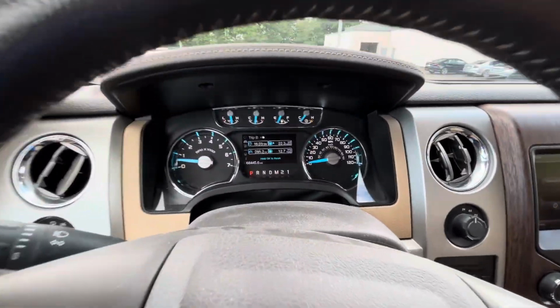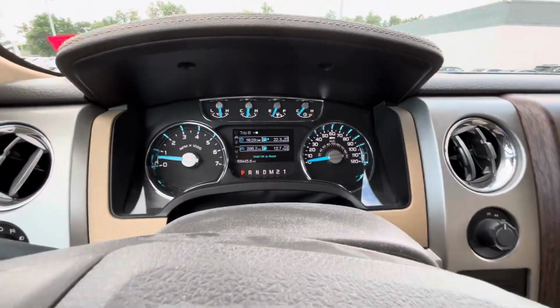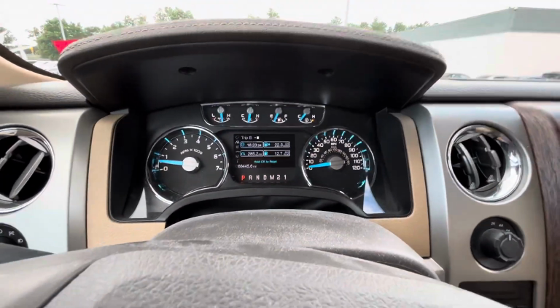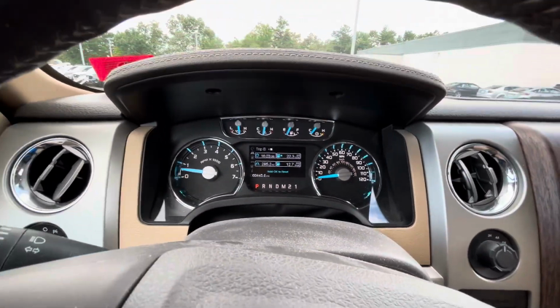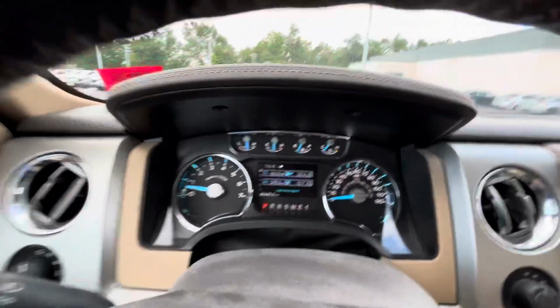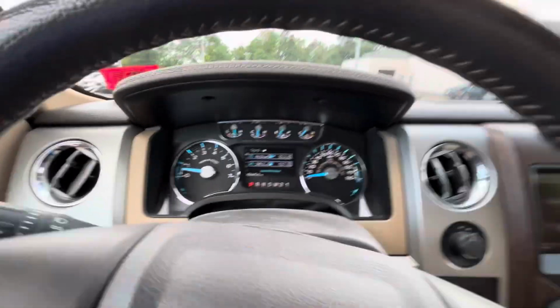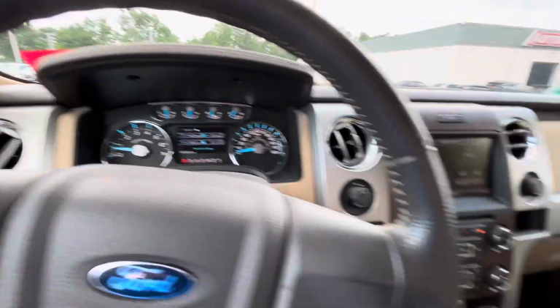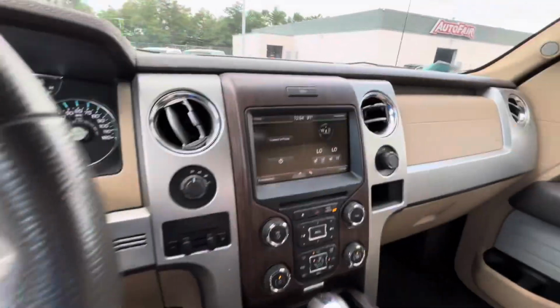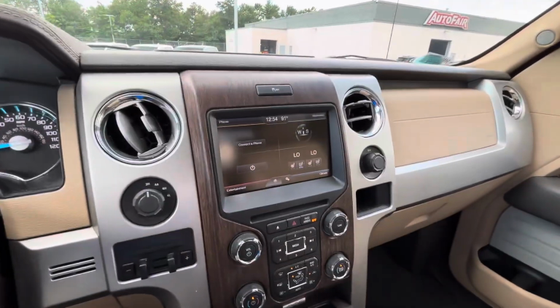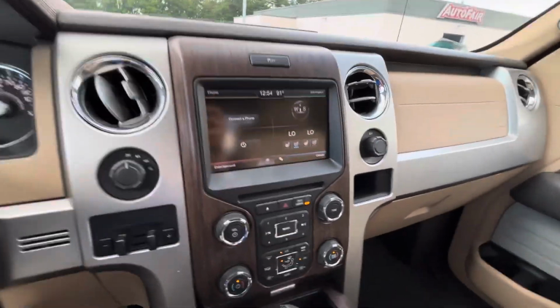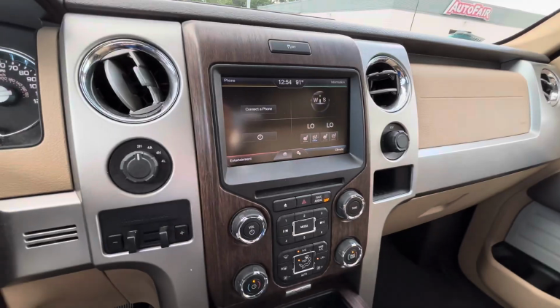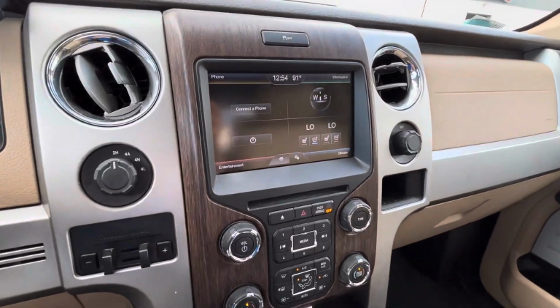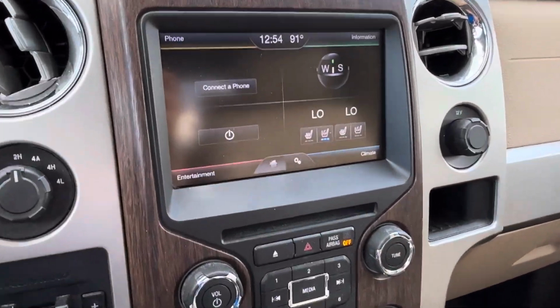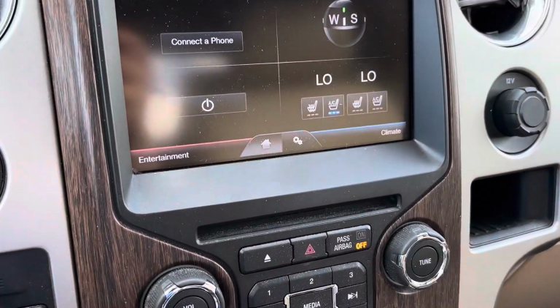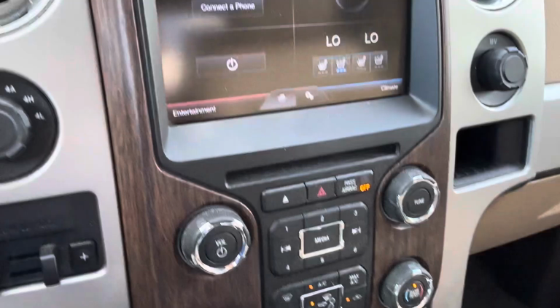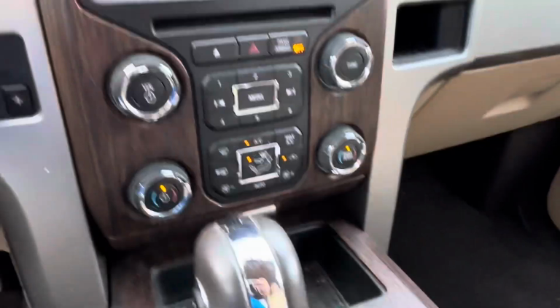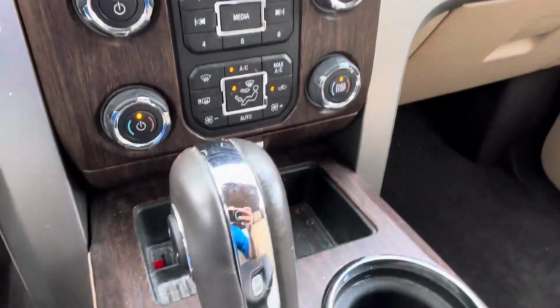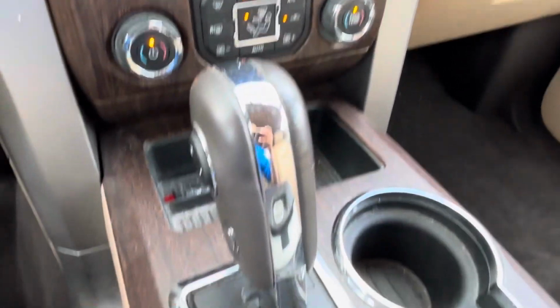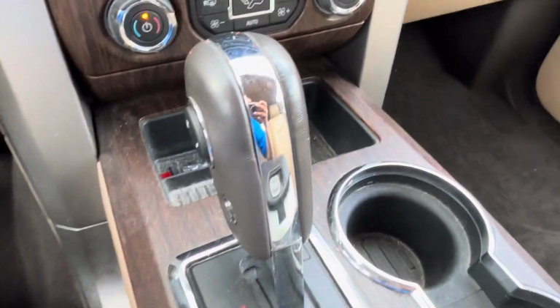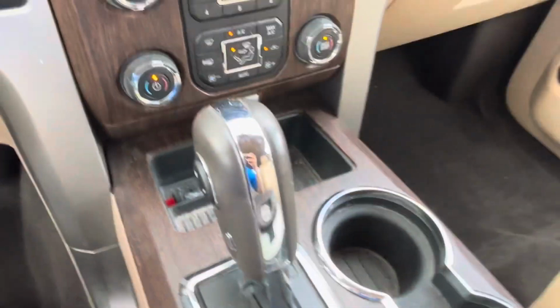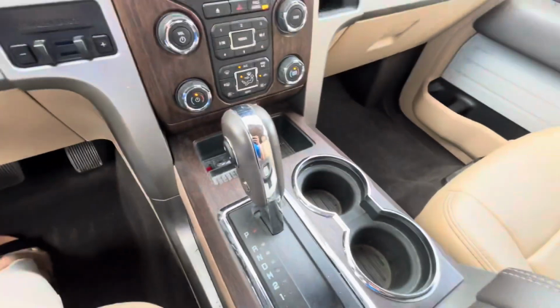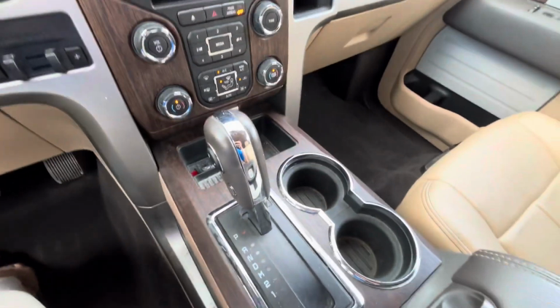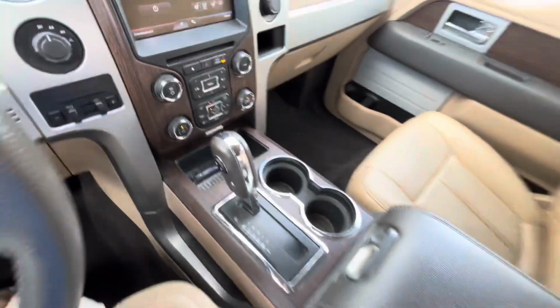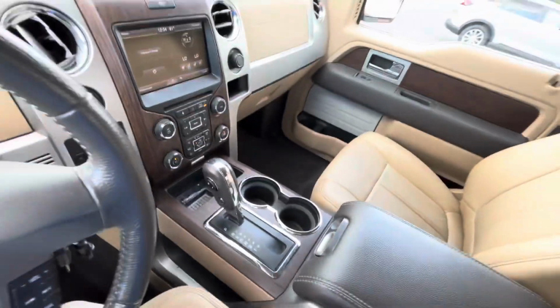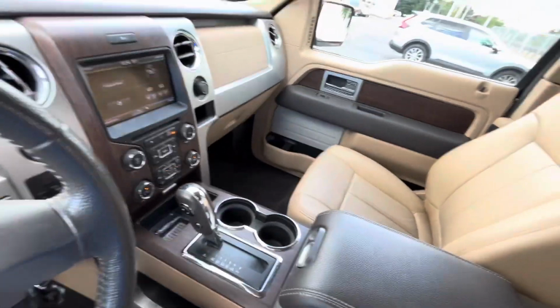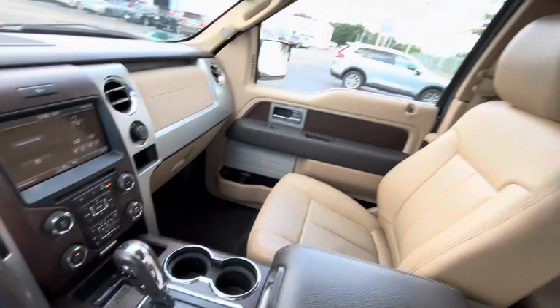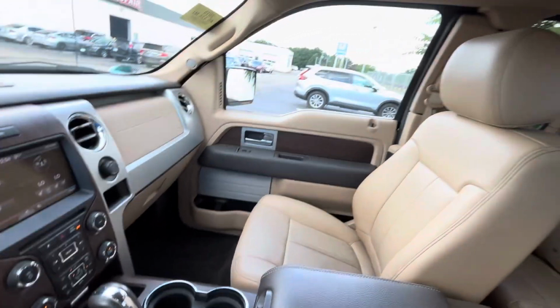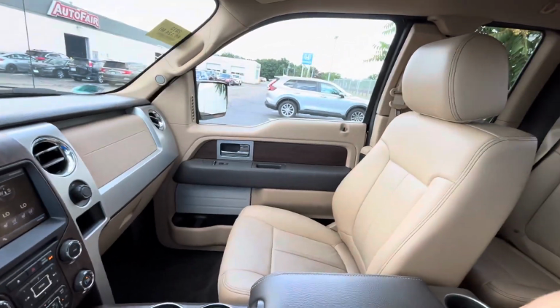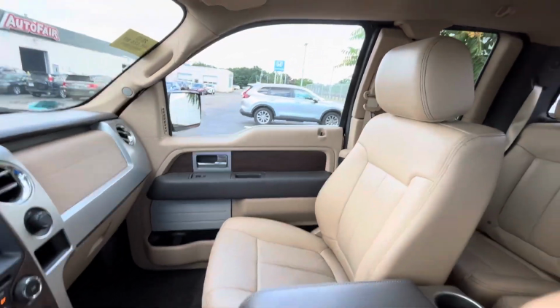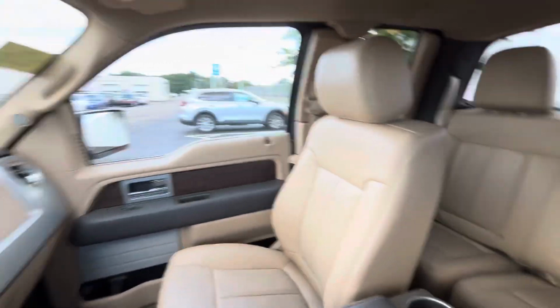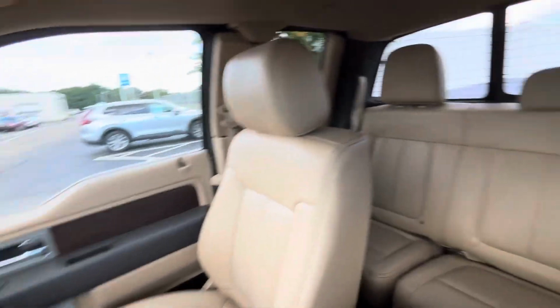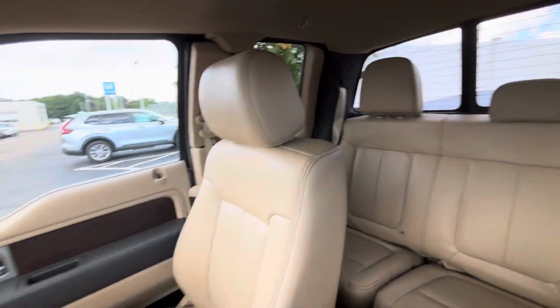Low mileage on this pickup truck. You got a touchscreen right here. It's a very spacious cabin space right here.